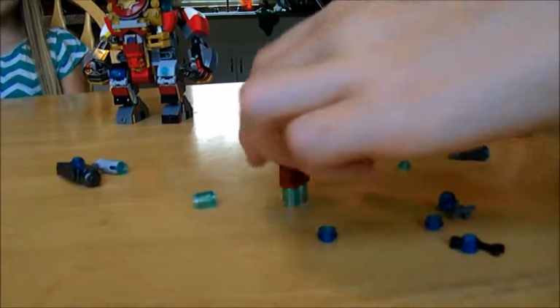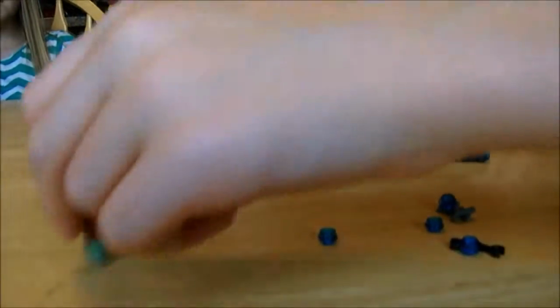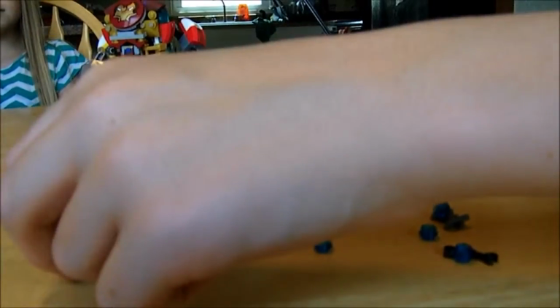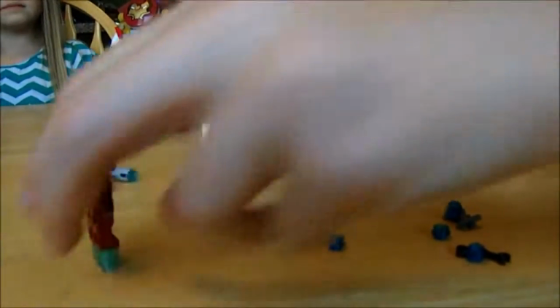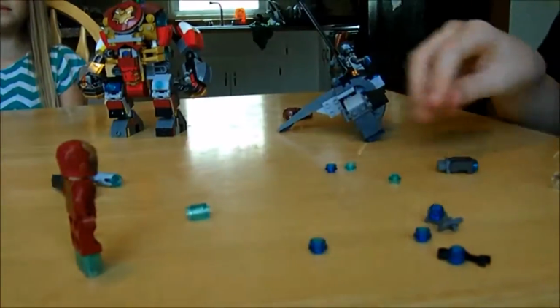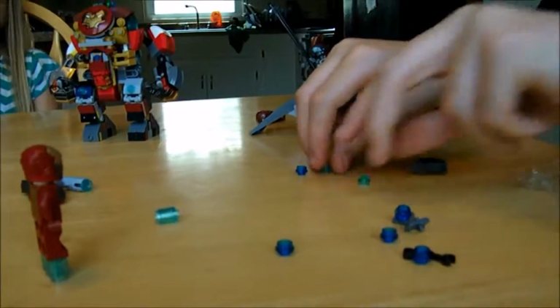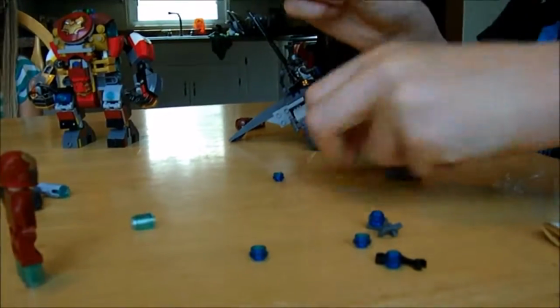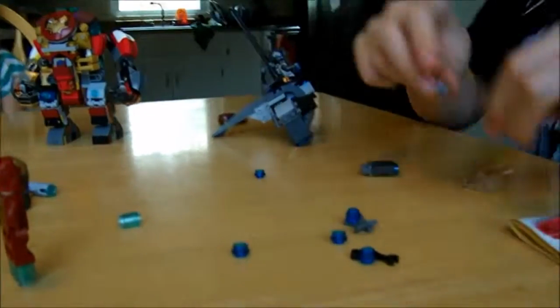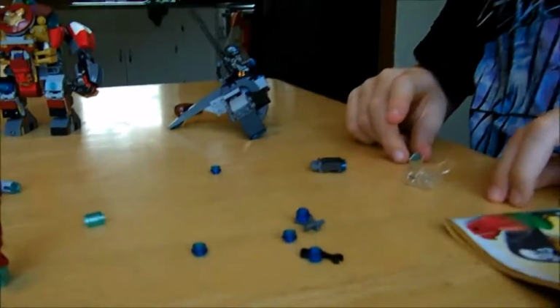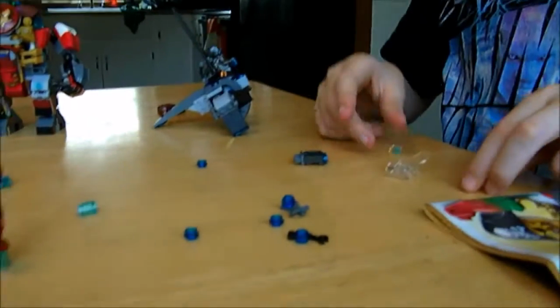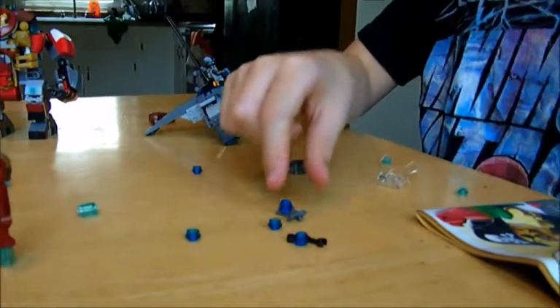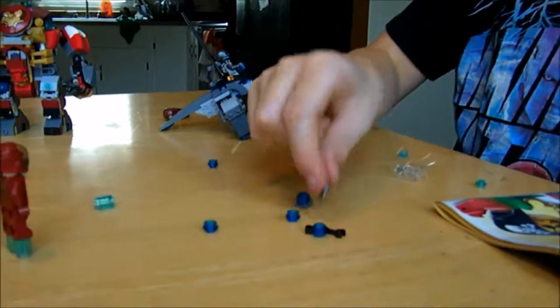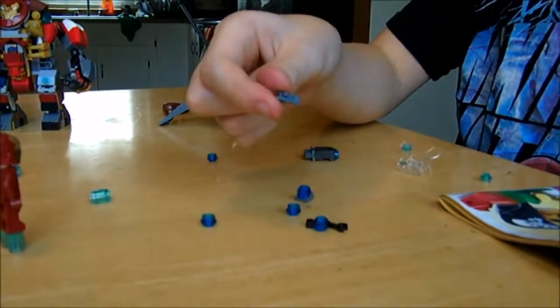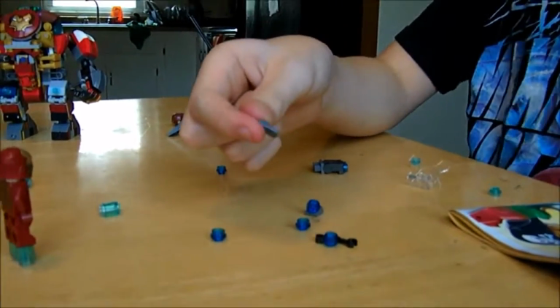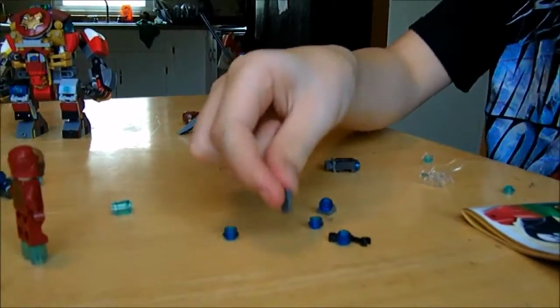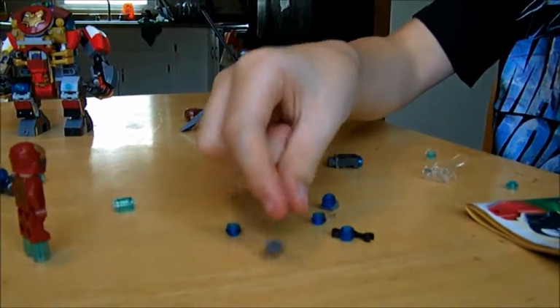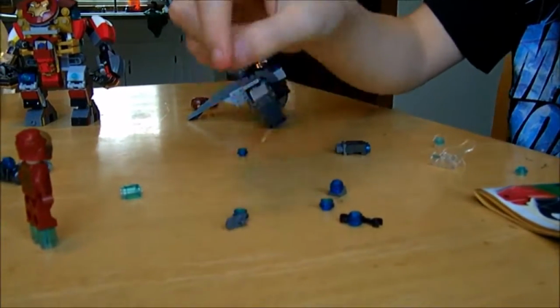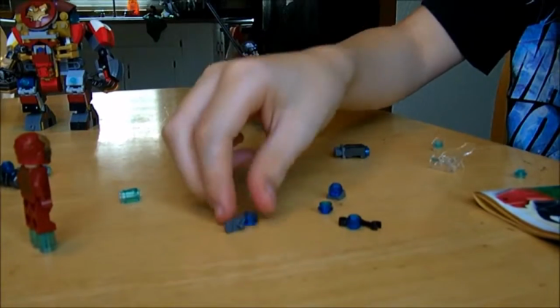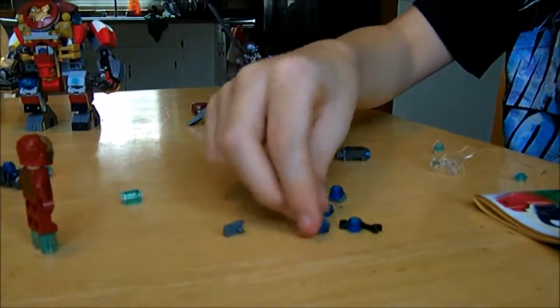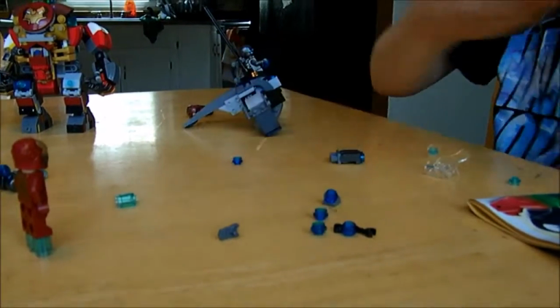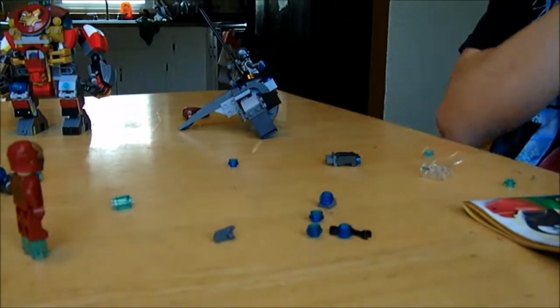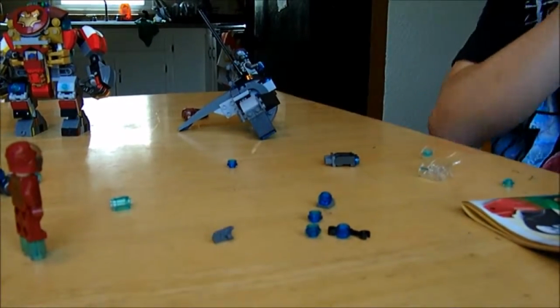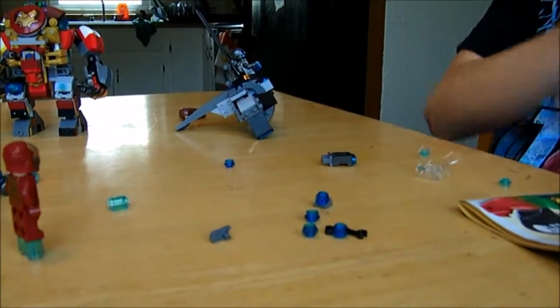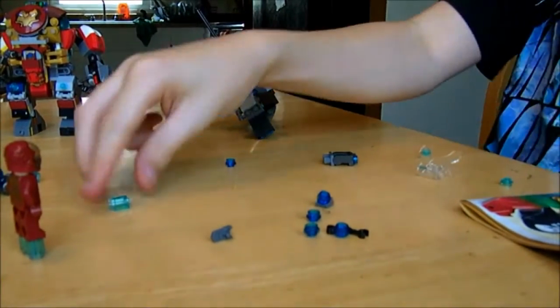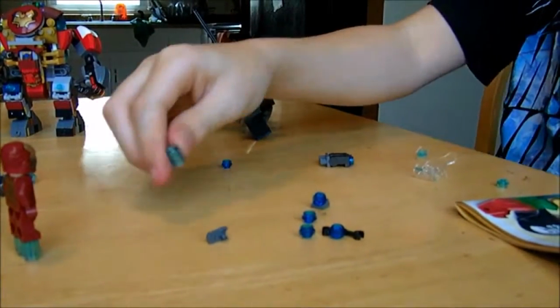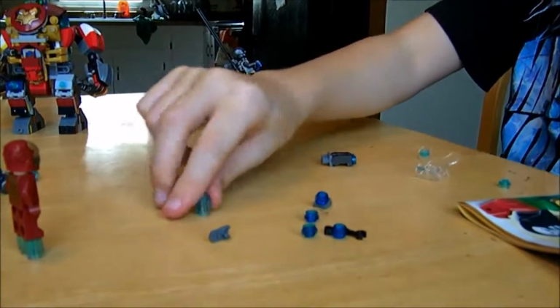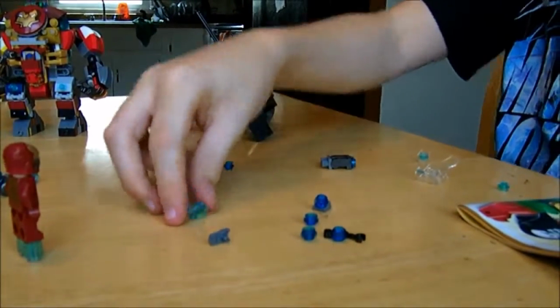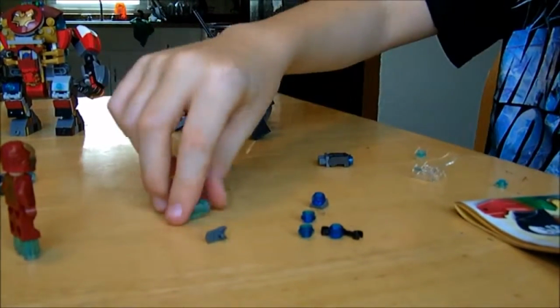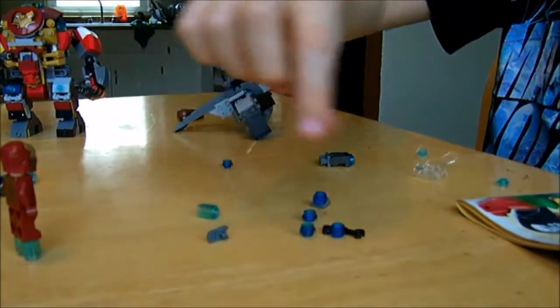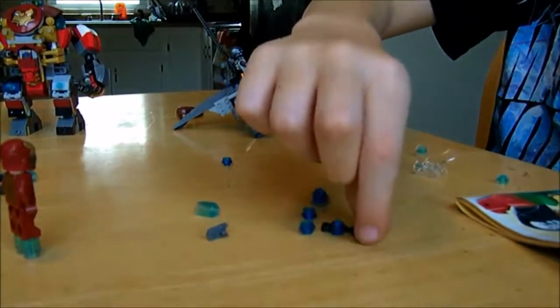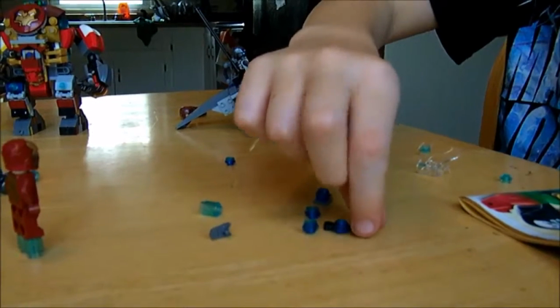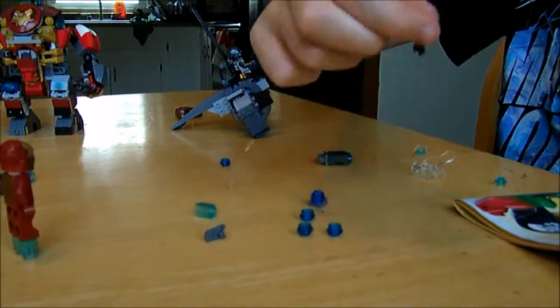As far as extra pieces go — and these are not extra pieces, by the way — you've got an extra stud shooter launcher, a lot of dark blue studs, one of these, and a little robotic arm.